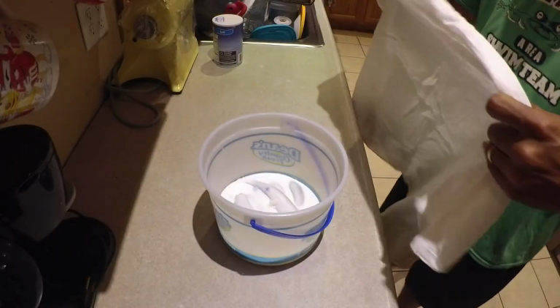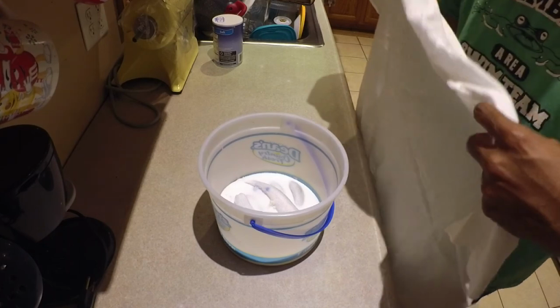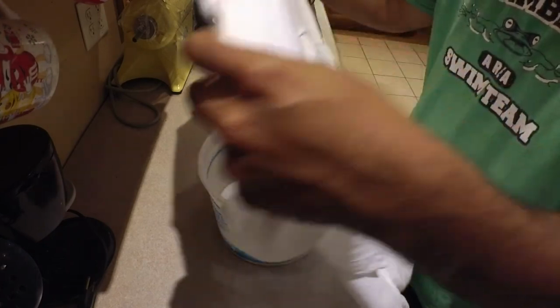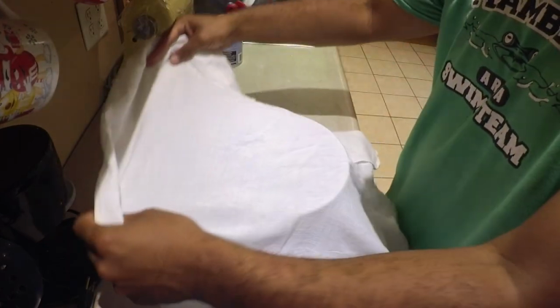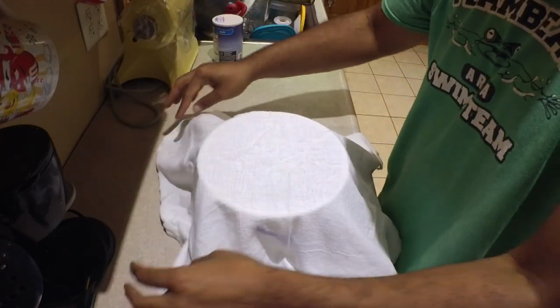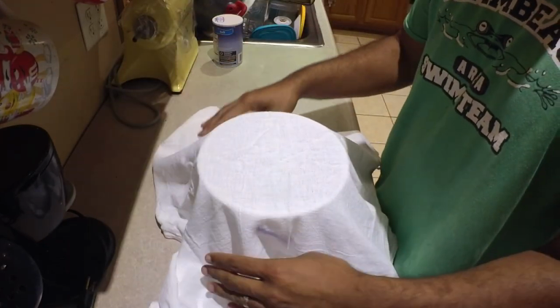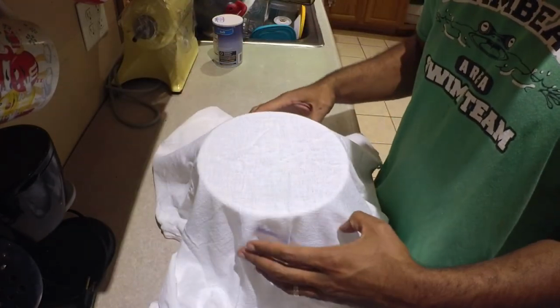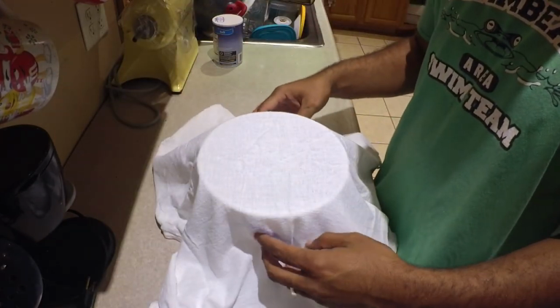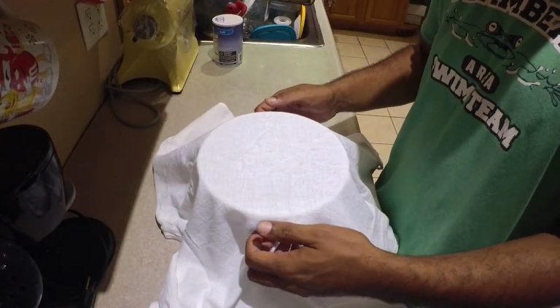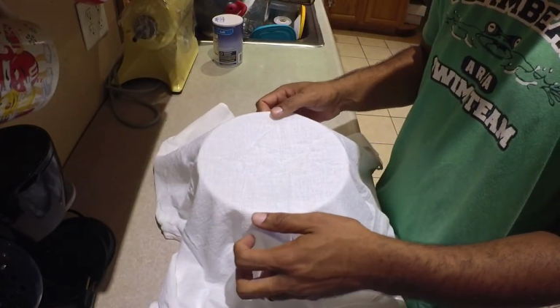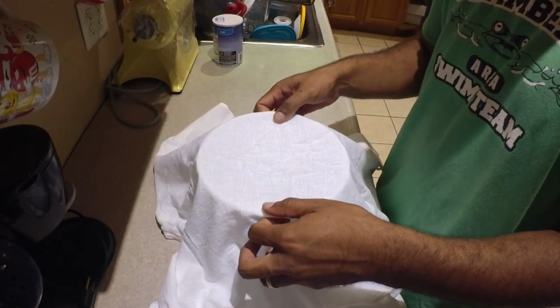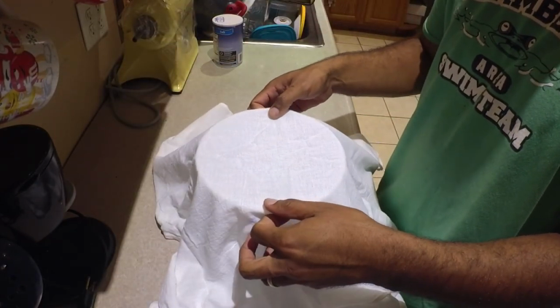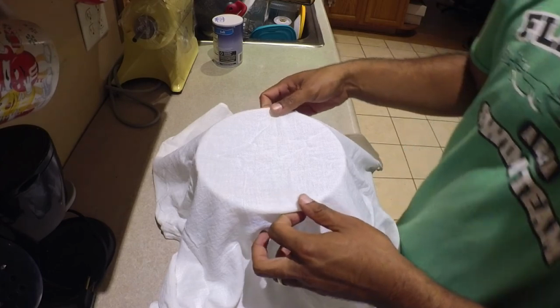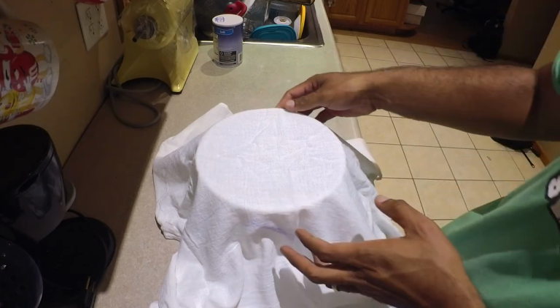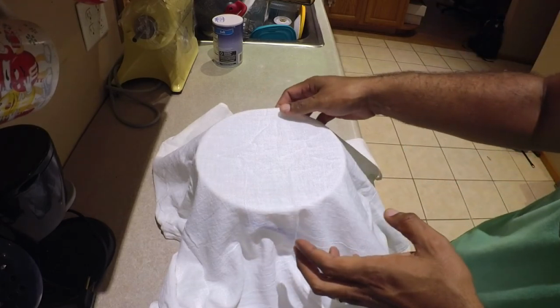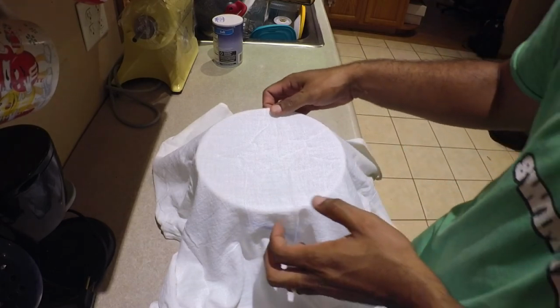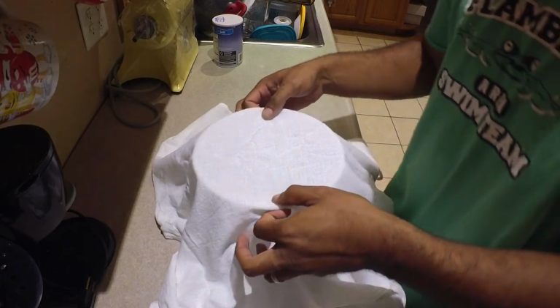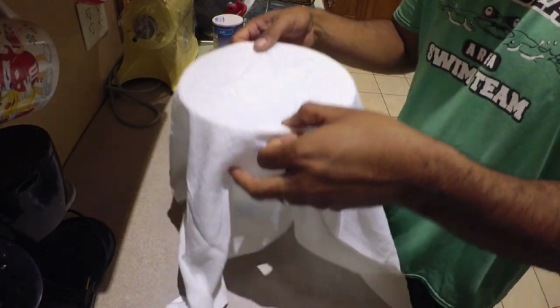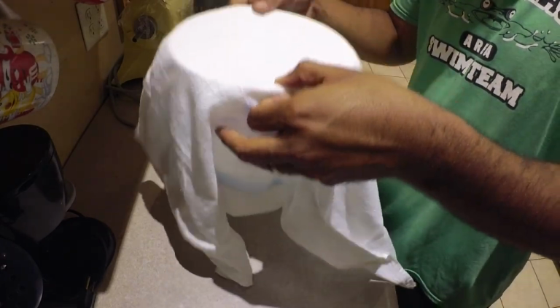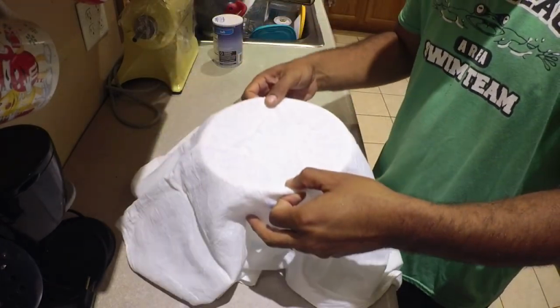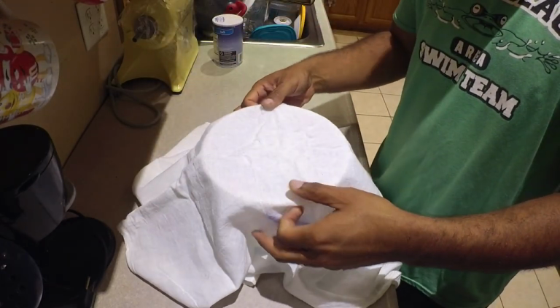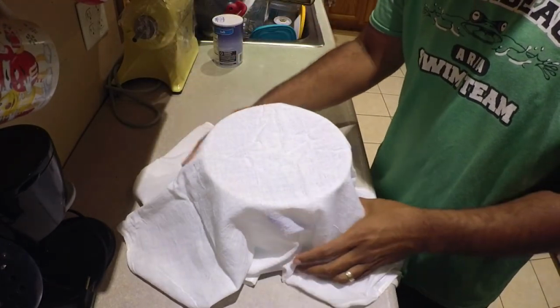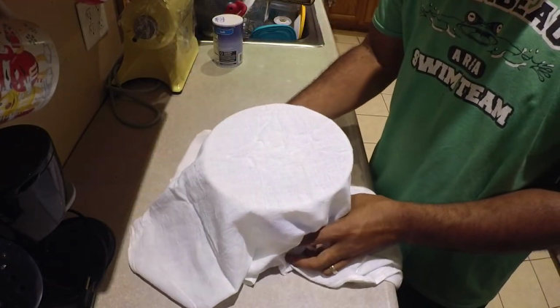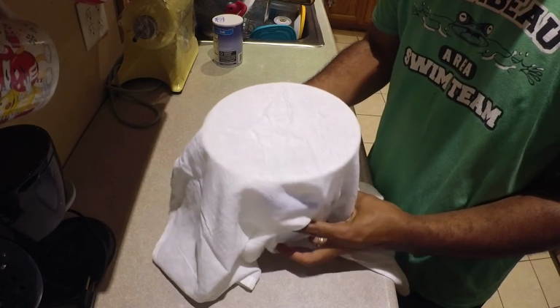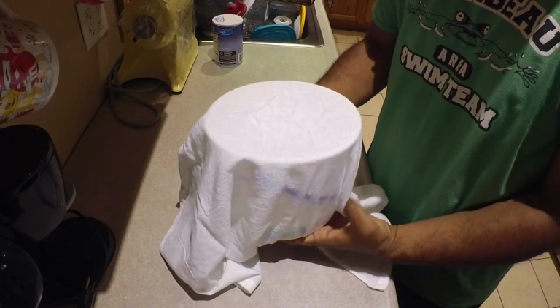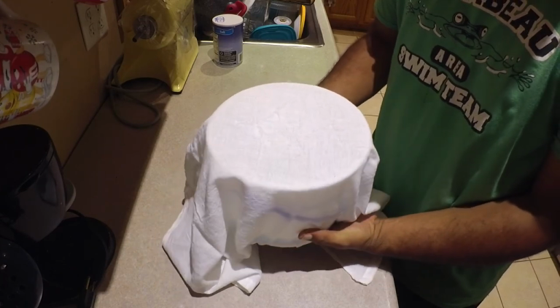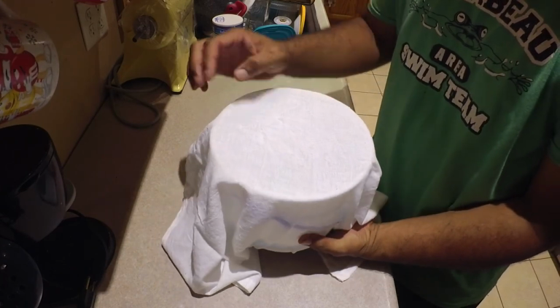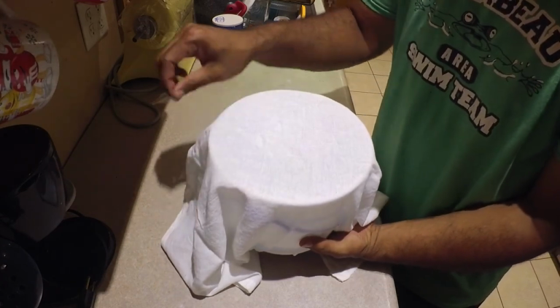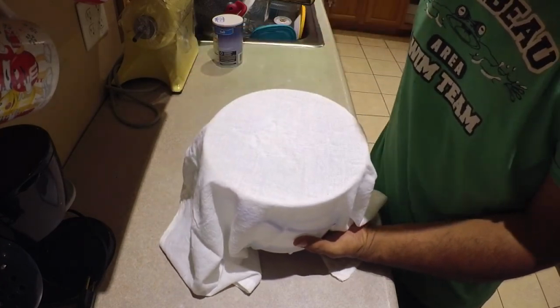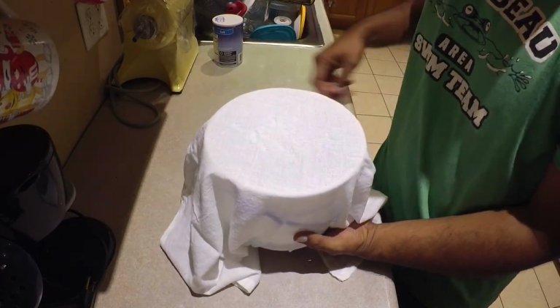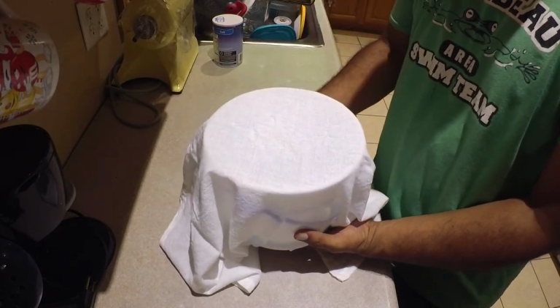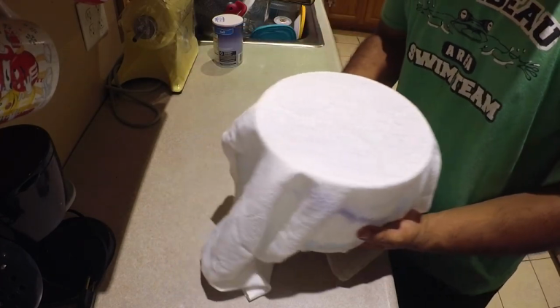After they've cured for two weeks, I vacuum seal them about eight per package. That's about all Sana and I use when we're out ice fishing — about eight baits. Thanks for watching. Please like, share, subscribe, comment. See you next time.